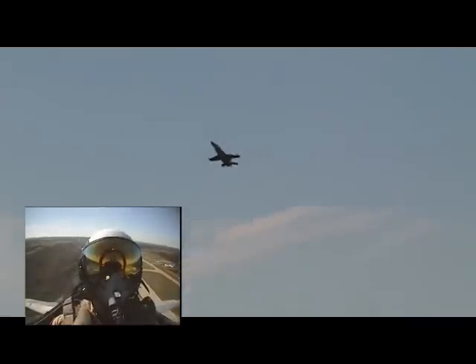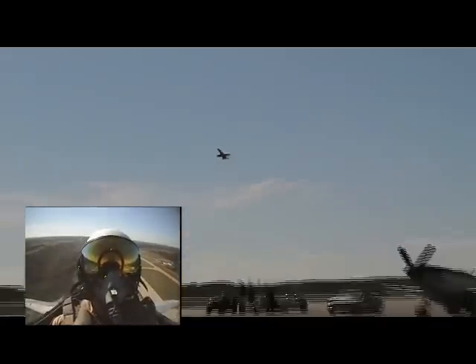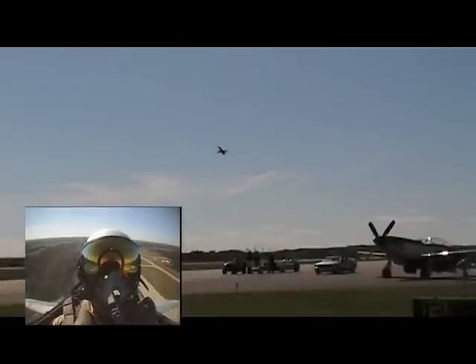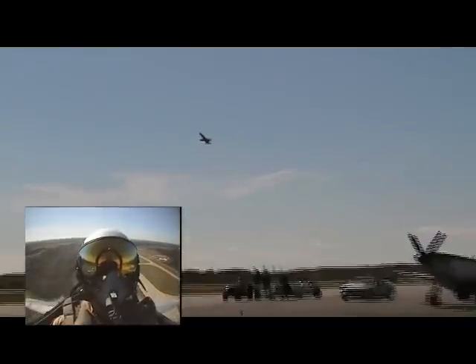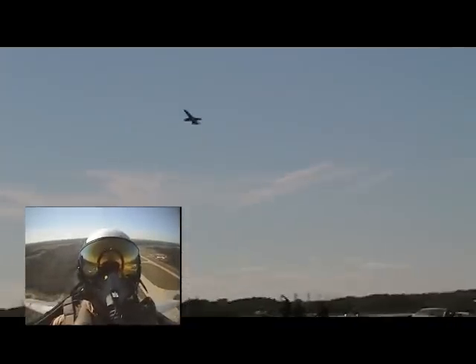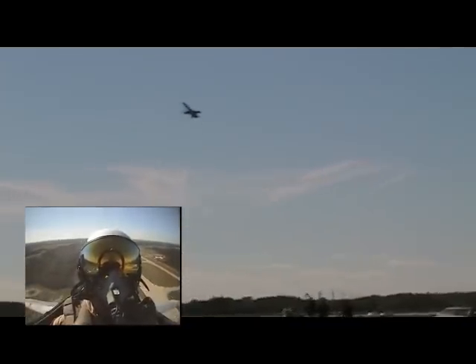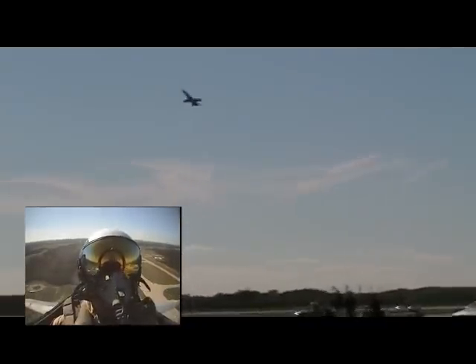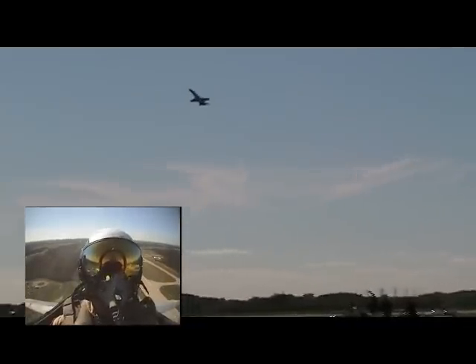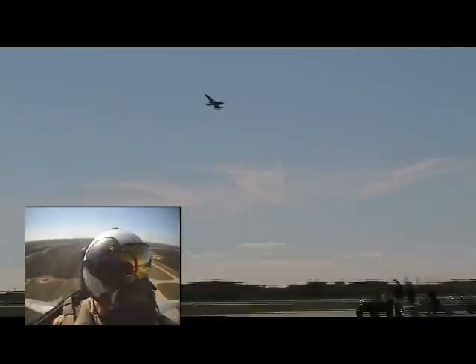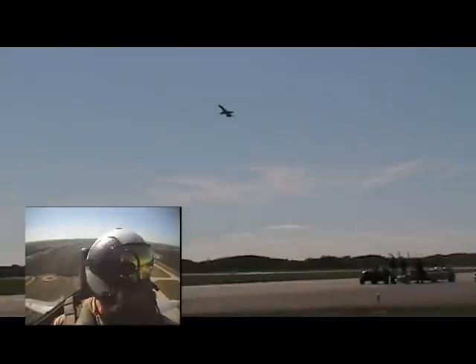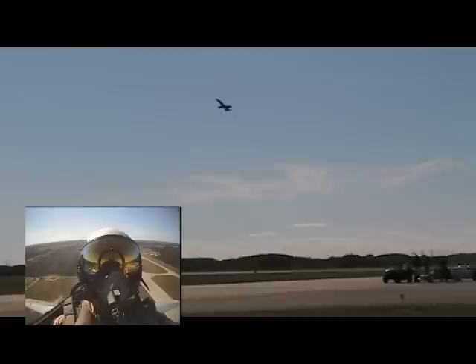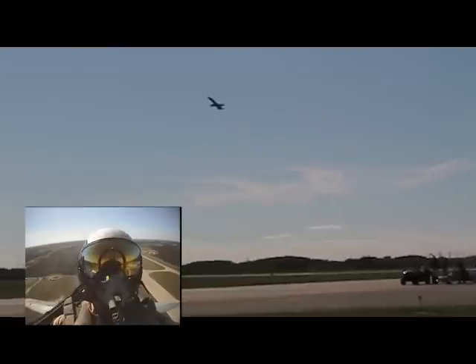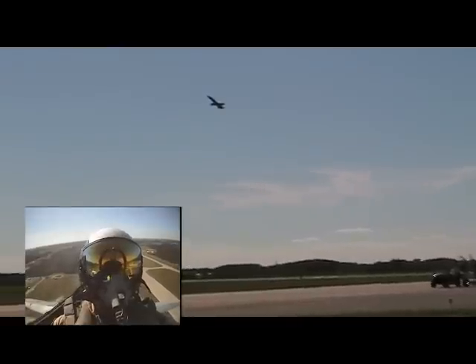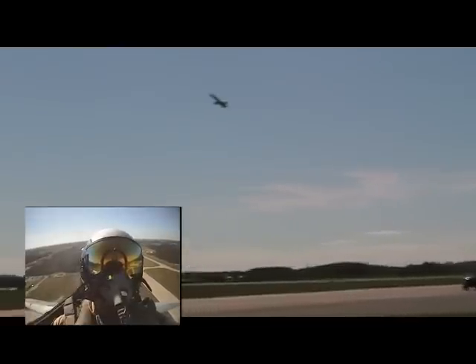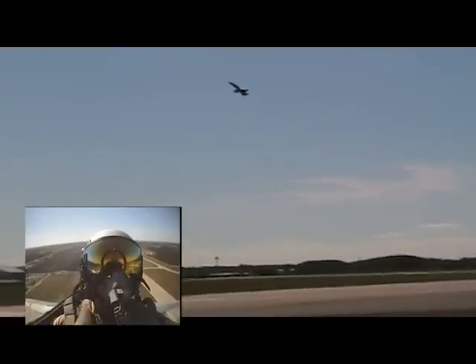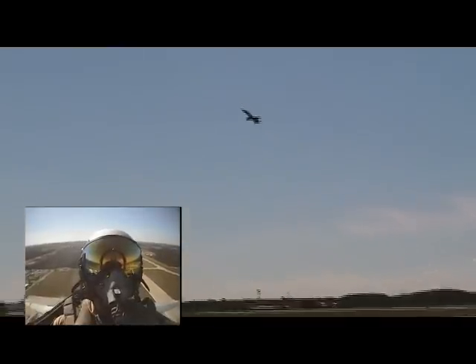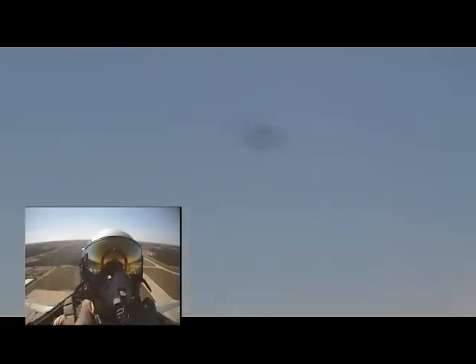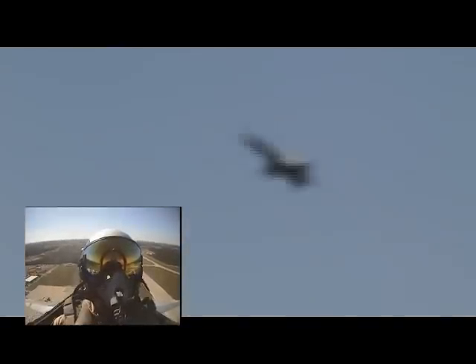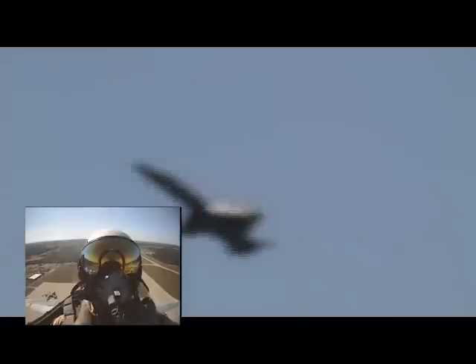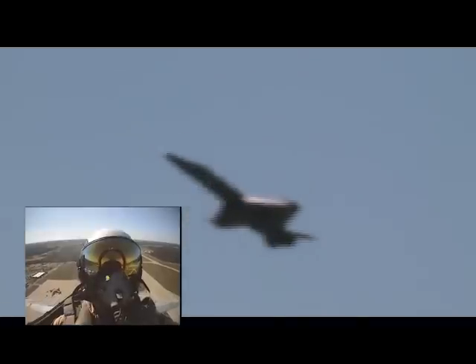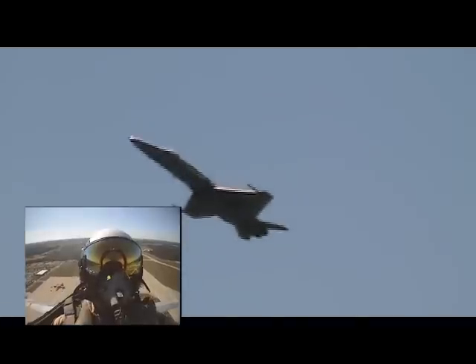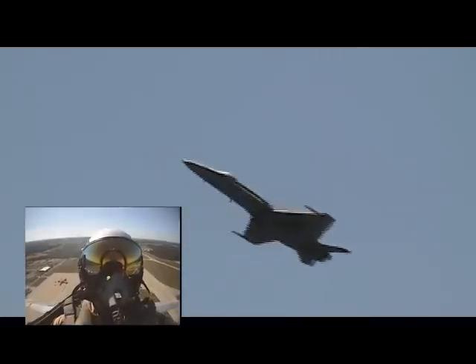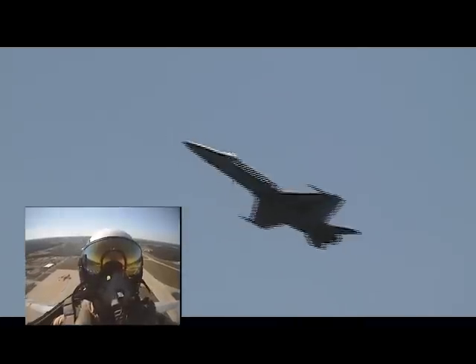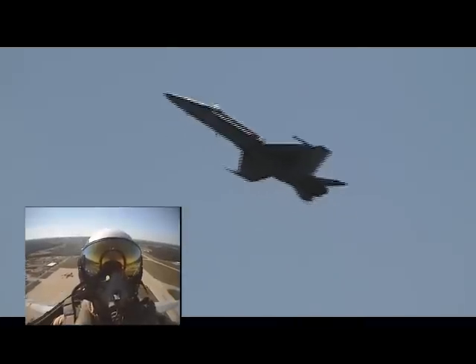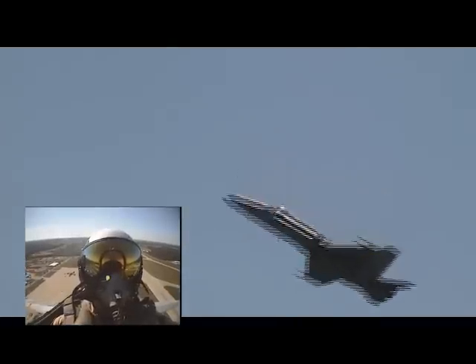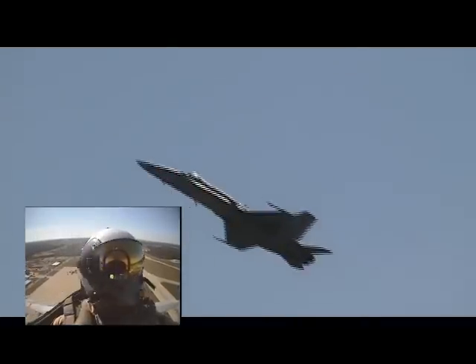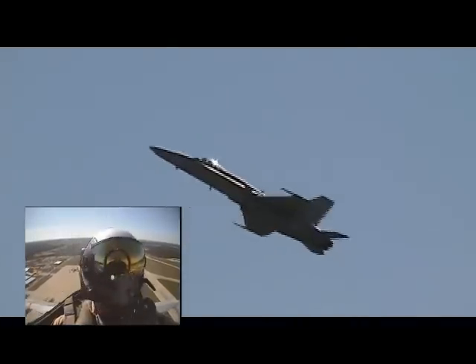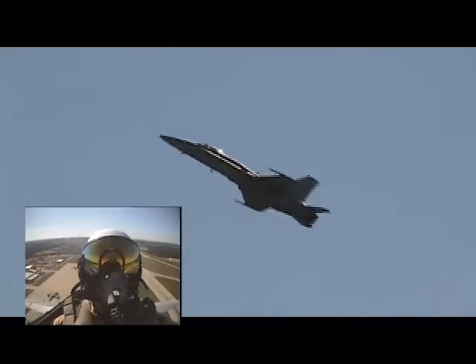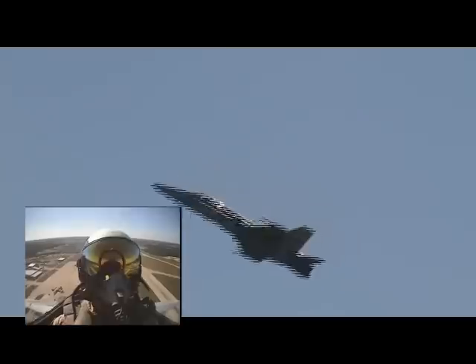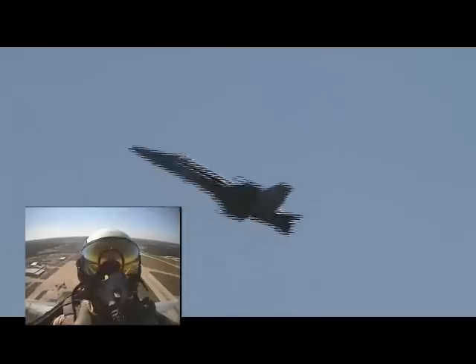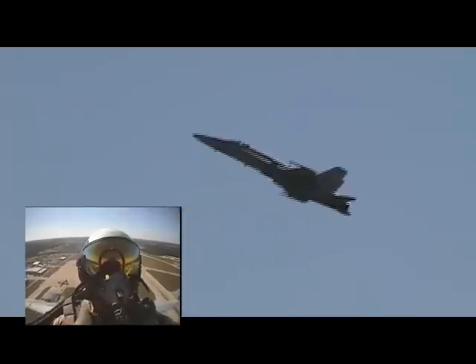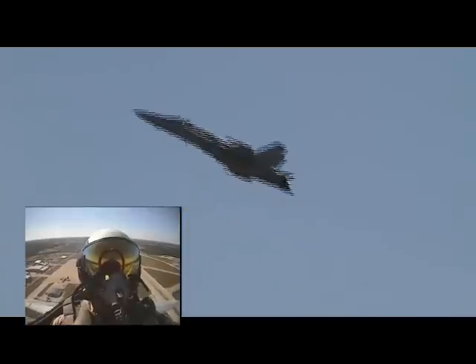Less than 120 miles per hour, ladies and gentlemen — an aircraft that weighs in excess of 30,000 pounds. How's that for your United States Navy?